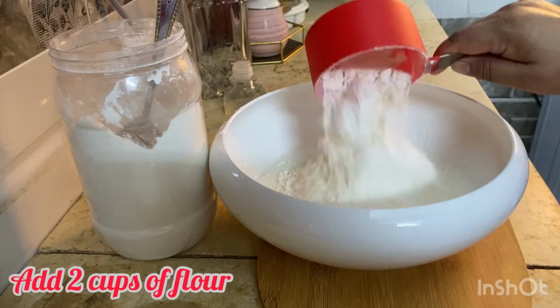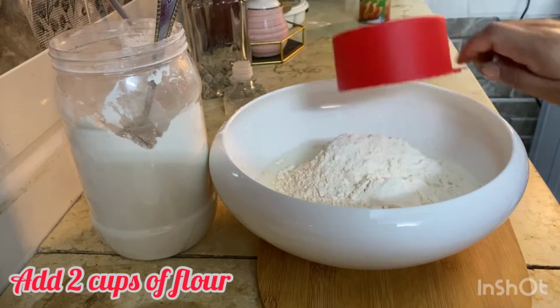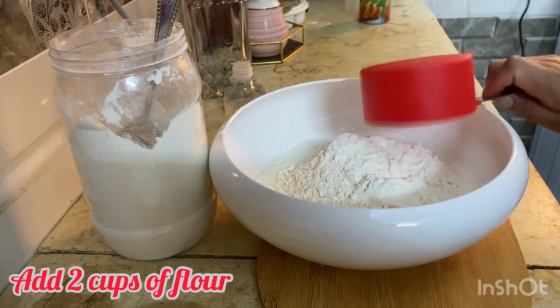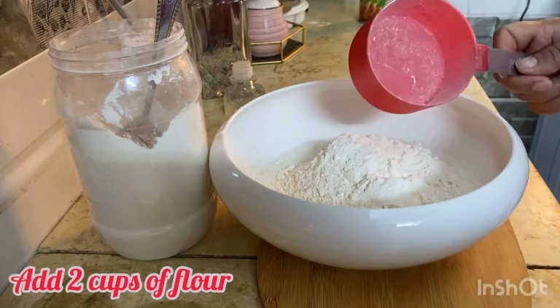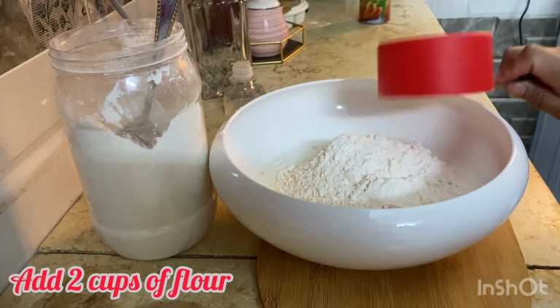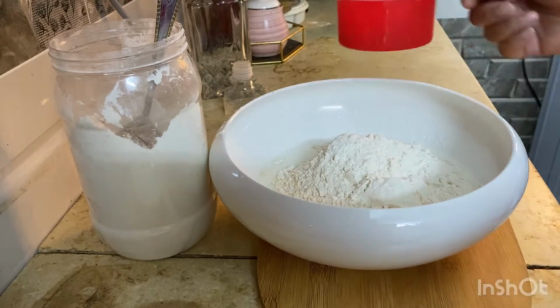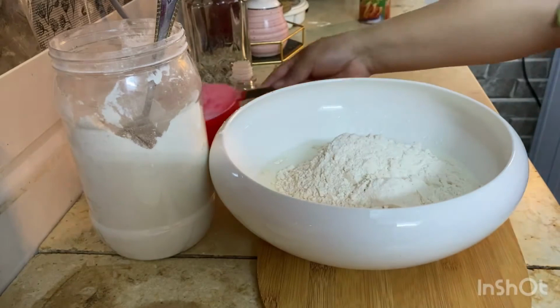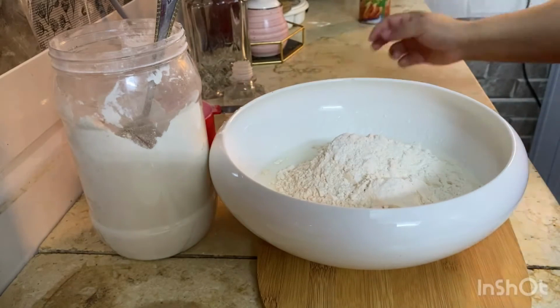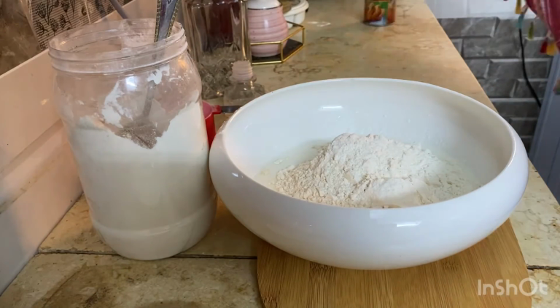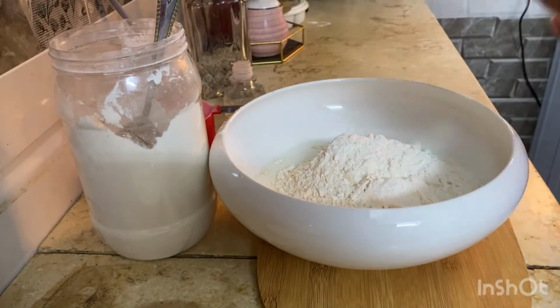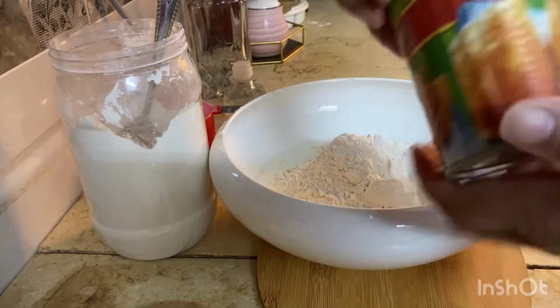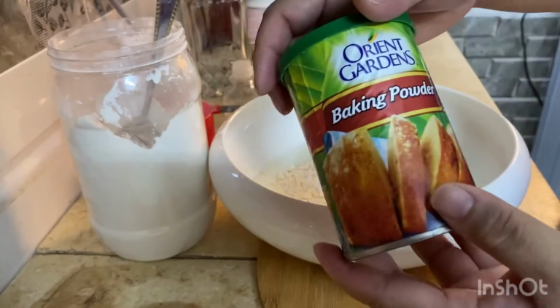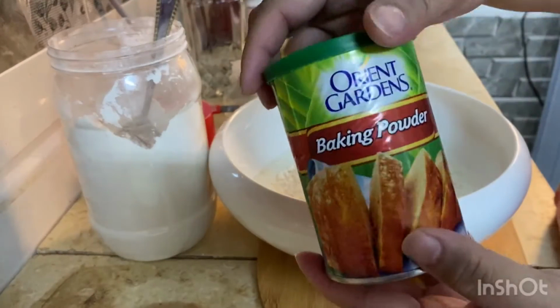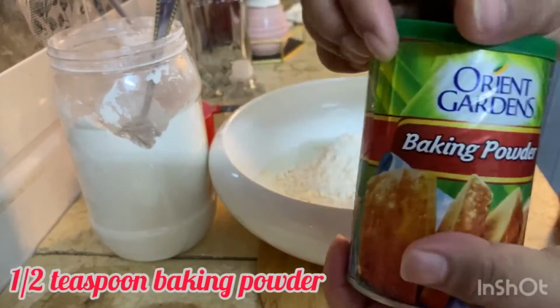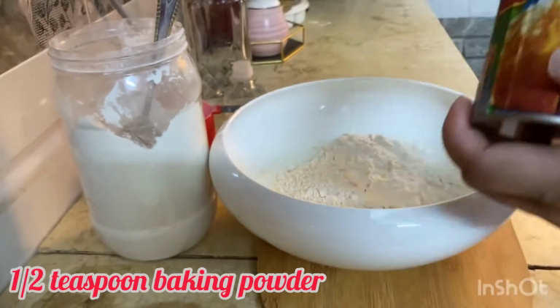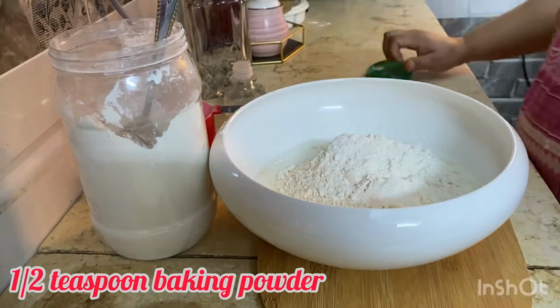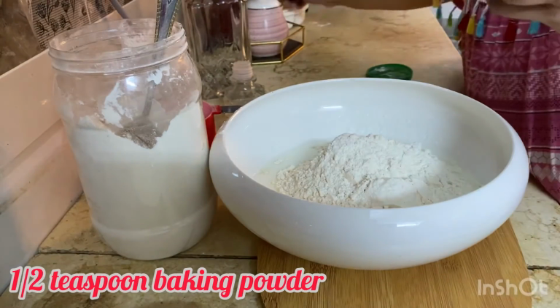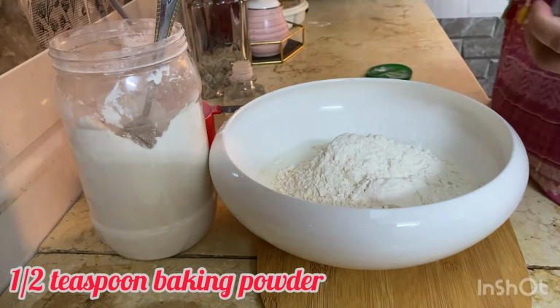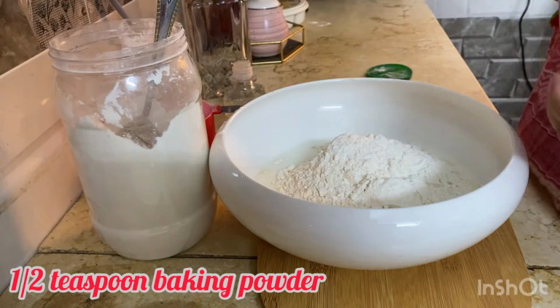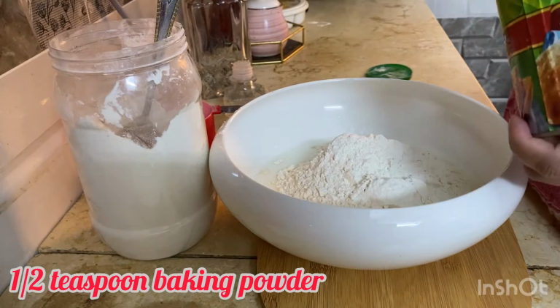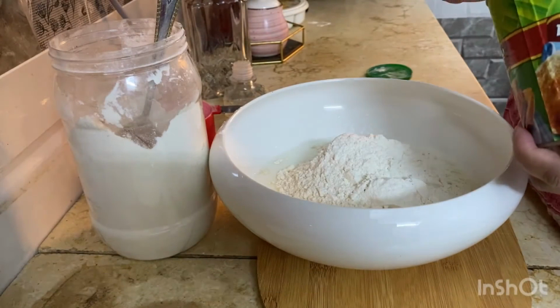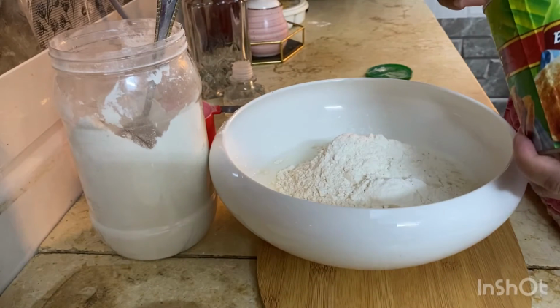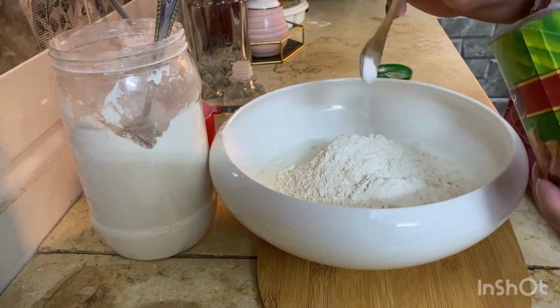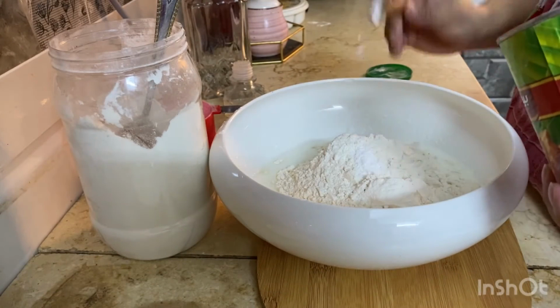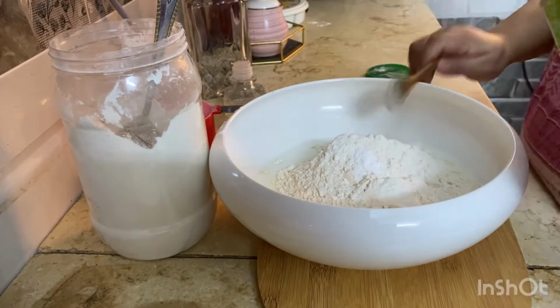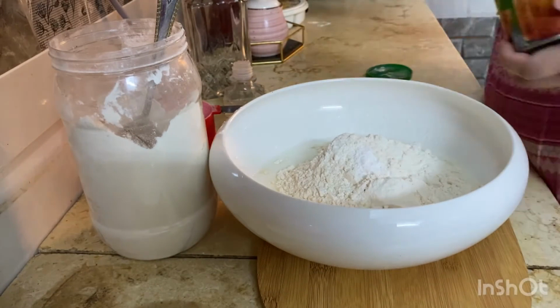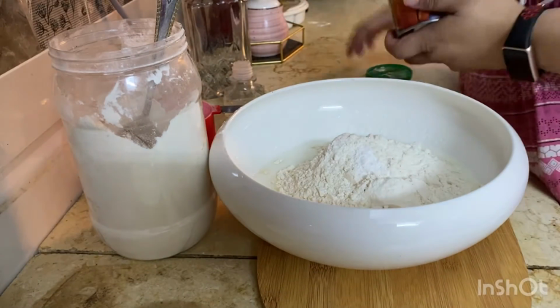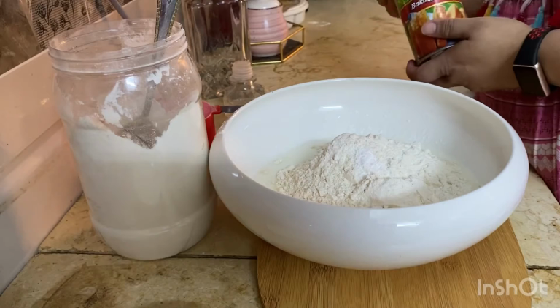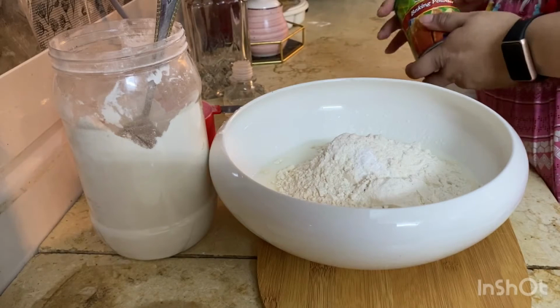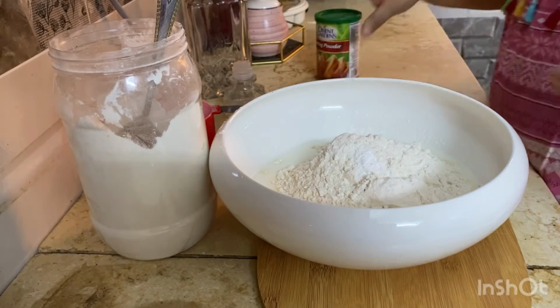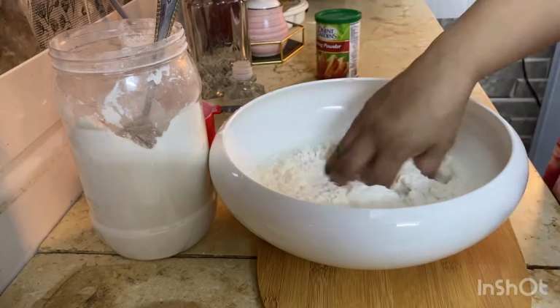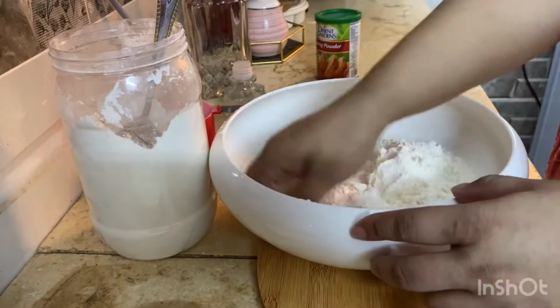I'm using all-purpose flour — you can use any flour. Then we will add half a teaspoon of baking powder, and then we will knead it nicely.